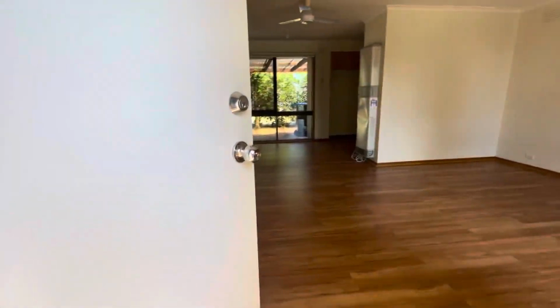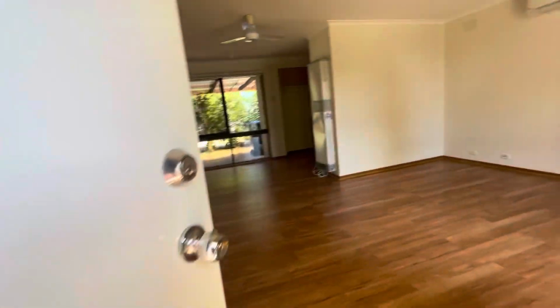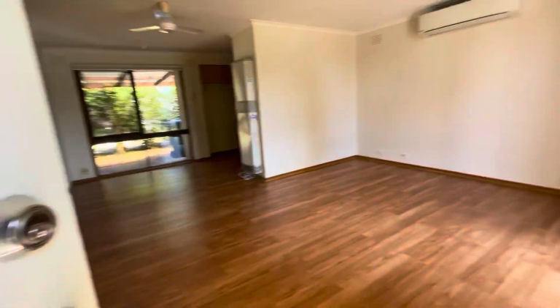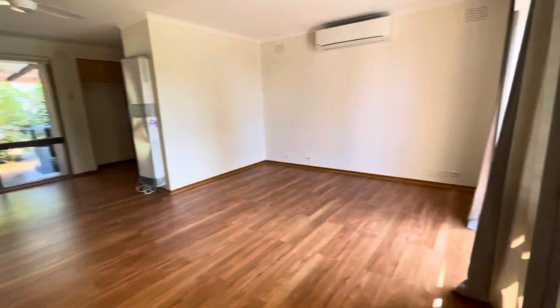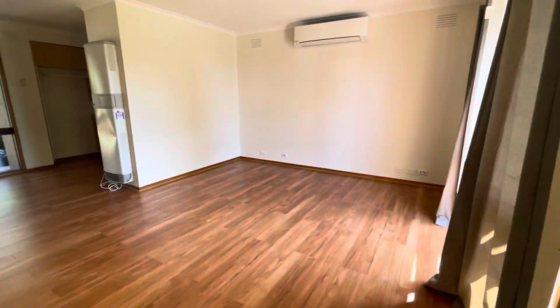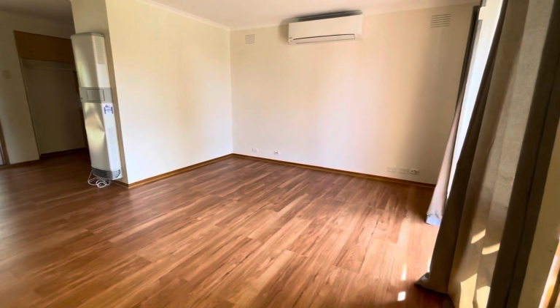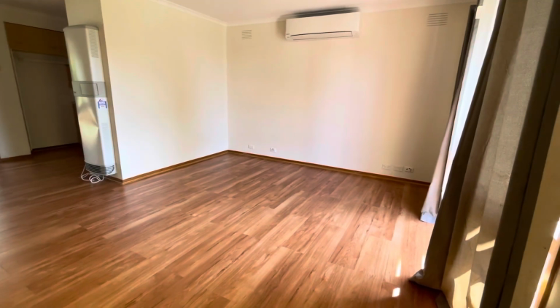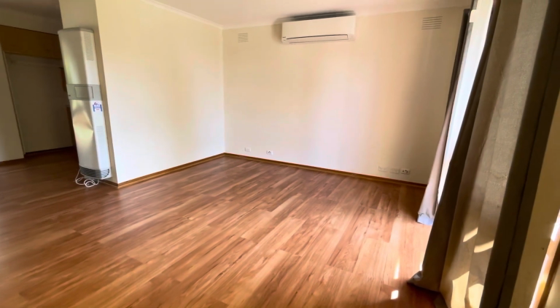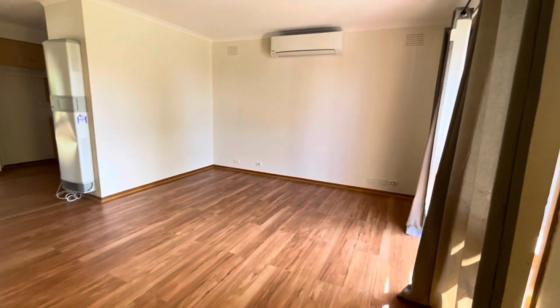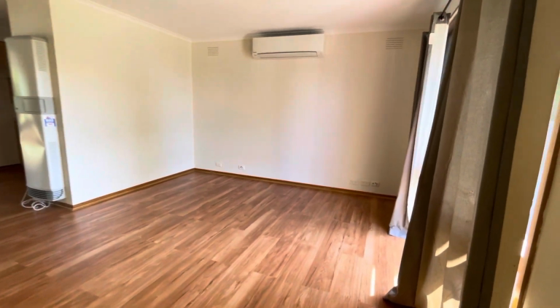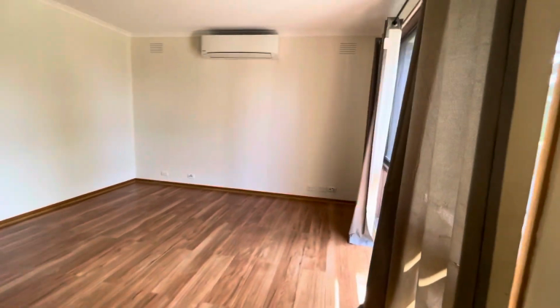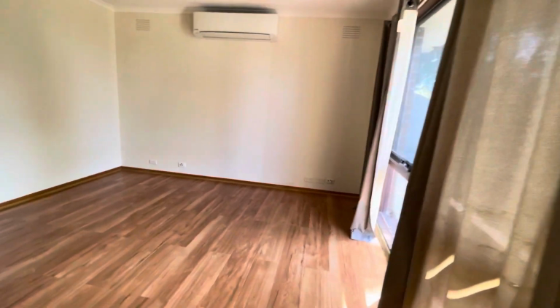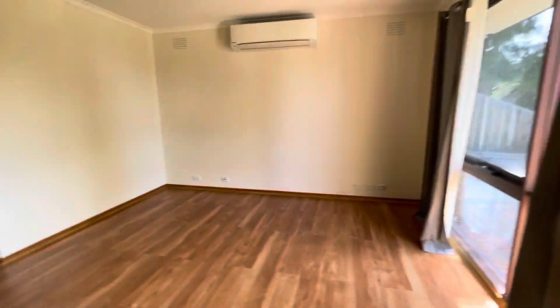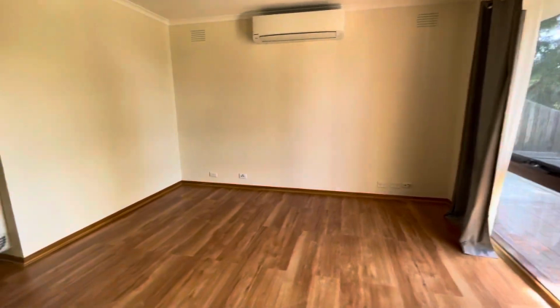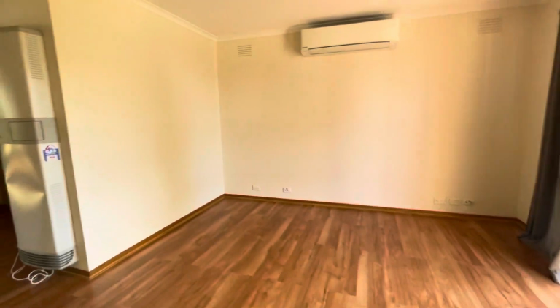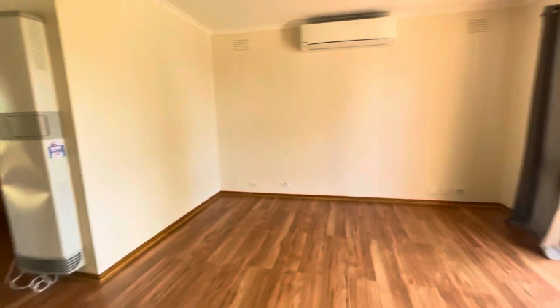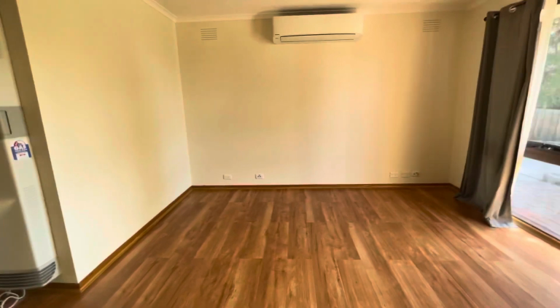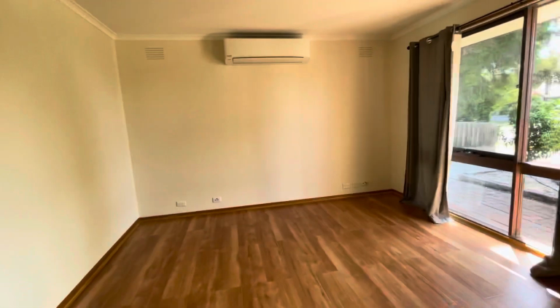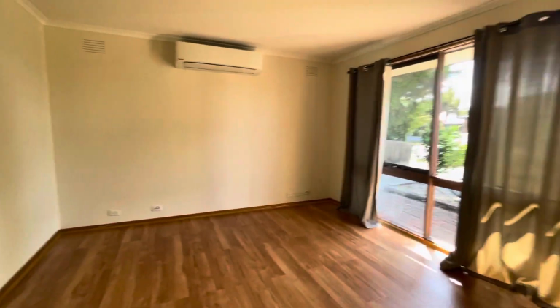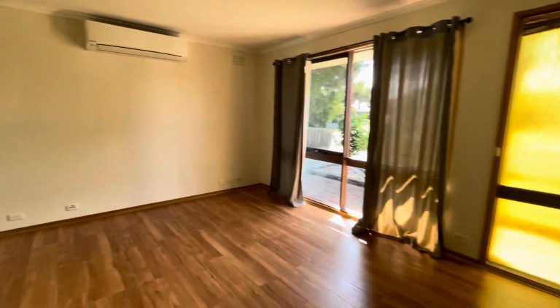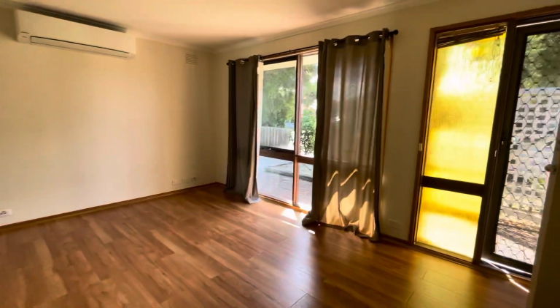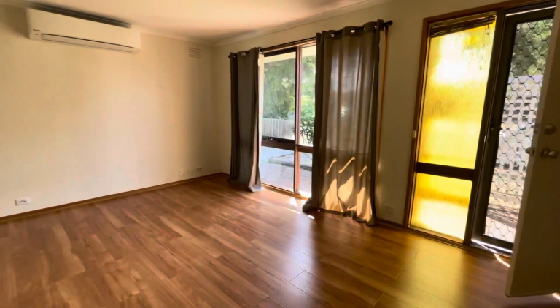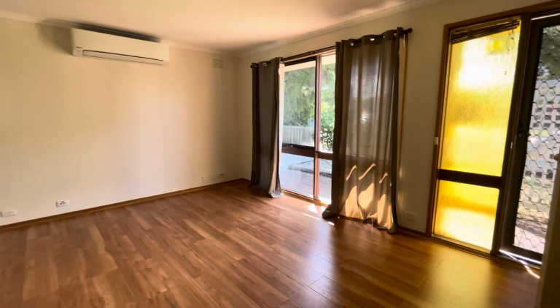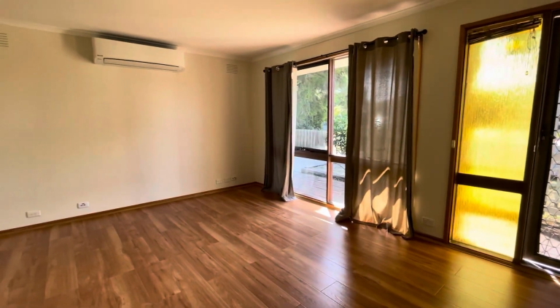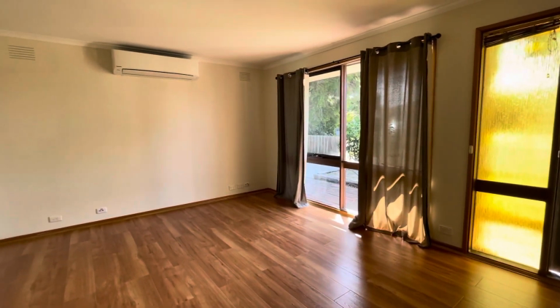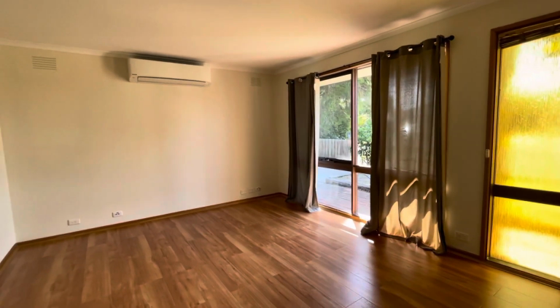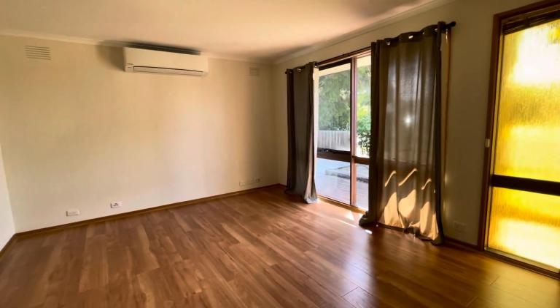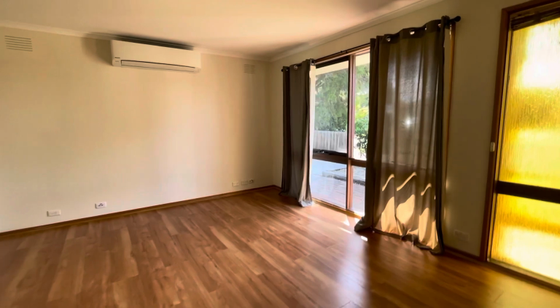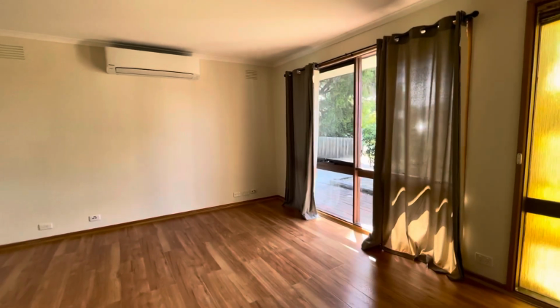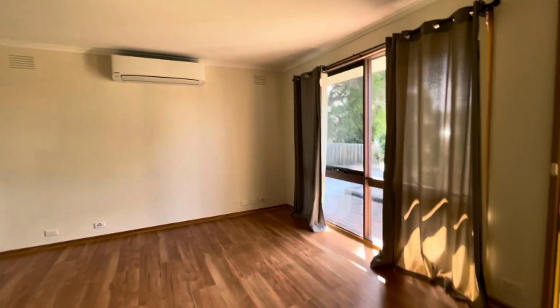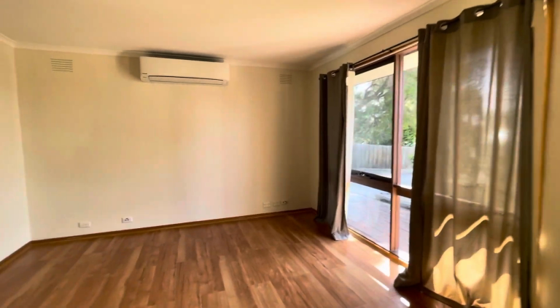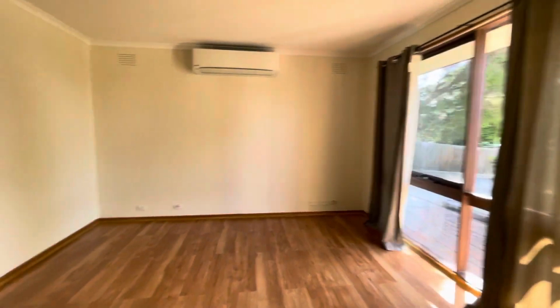Straight into the main living area with the split system and nice large windows. At the time of this video there was no electricity connected, so as you can see the natural lighting is great in here.